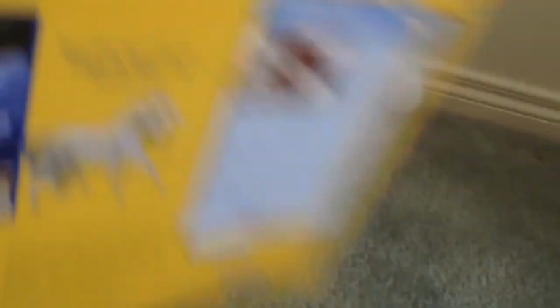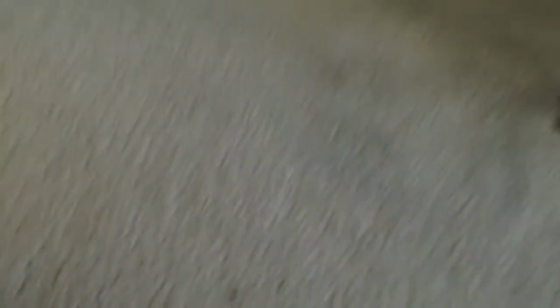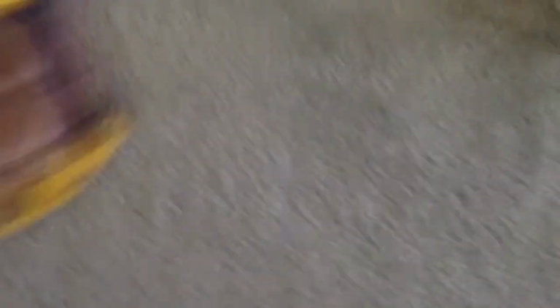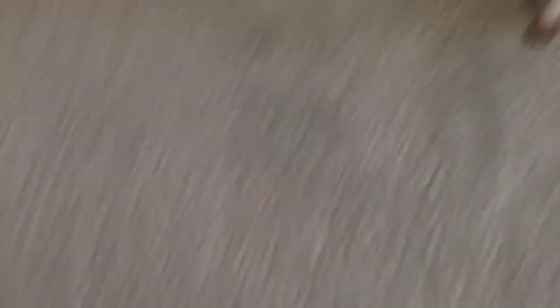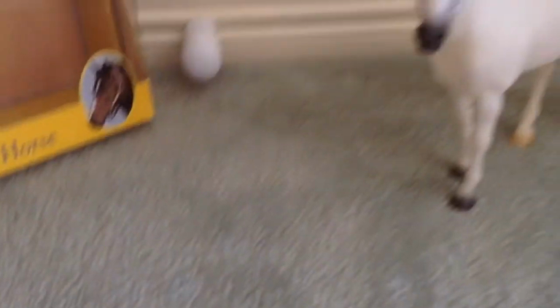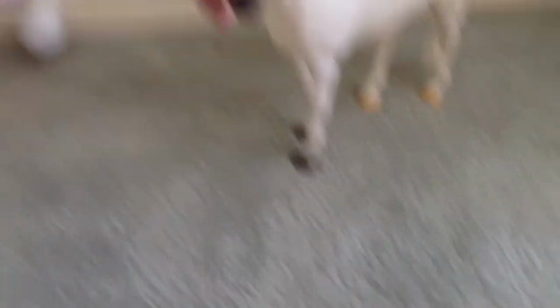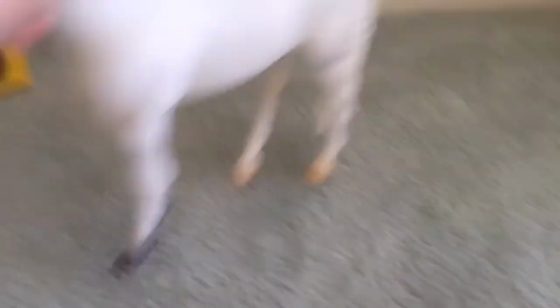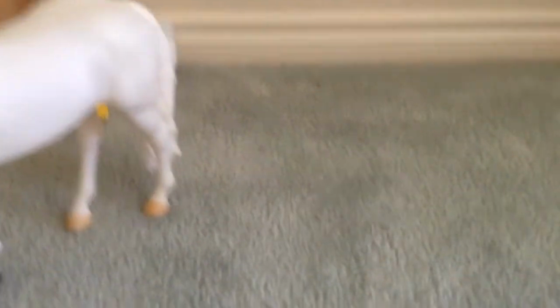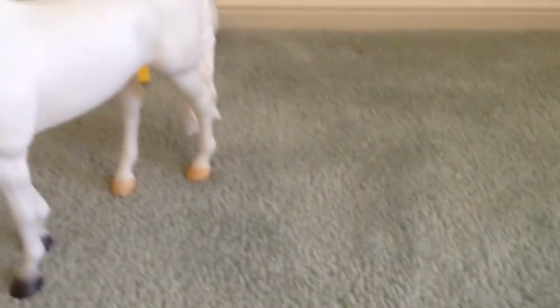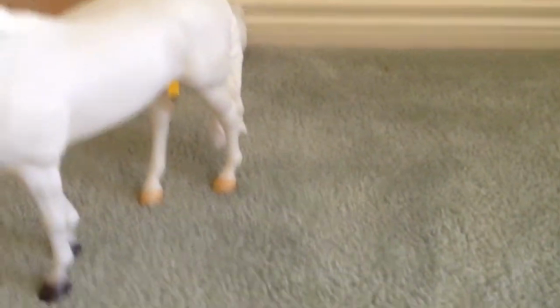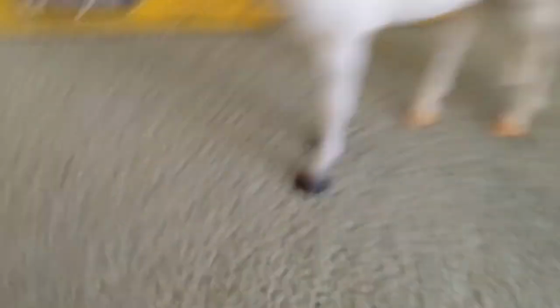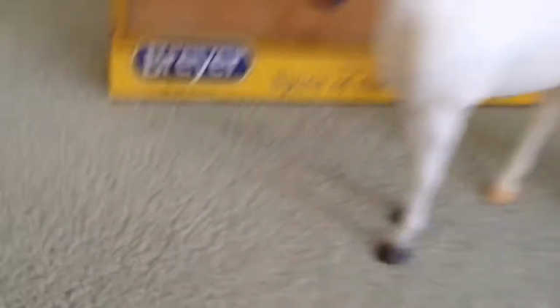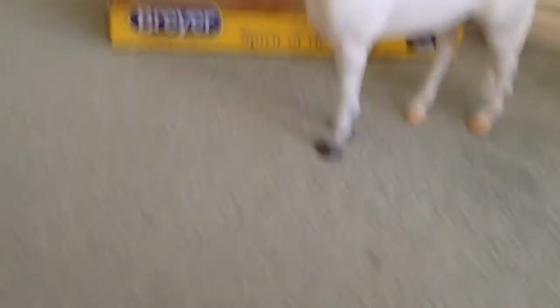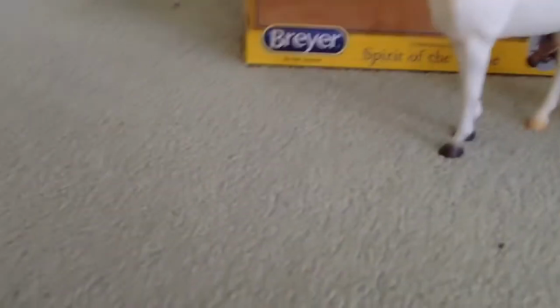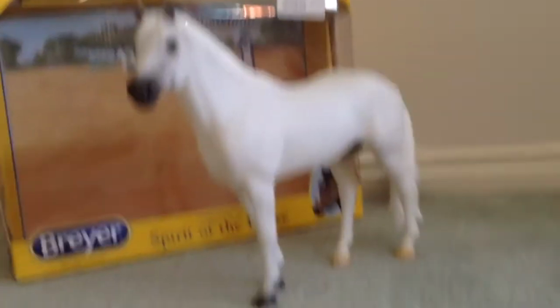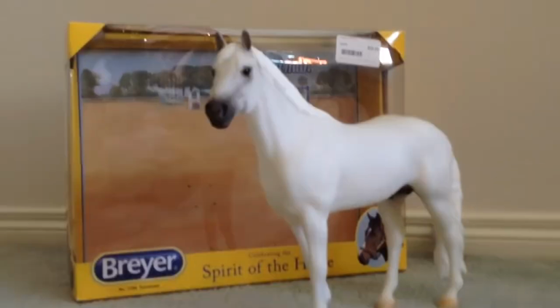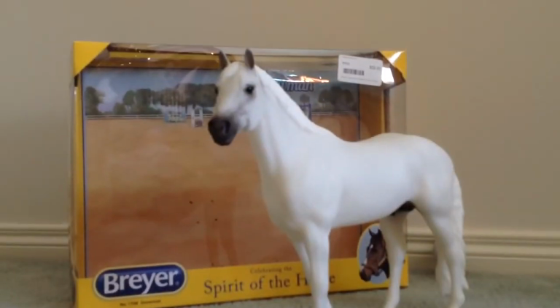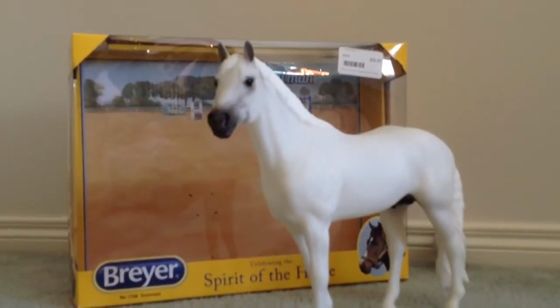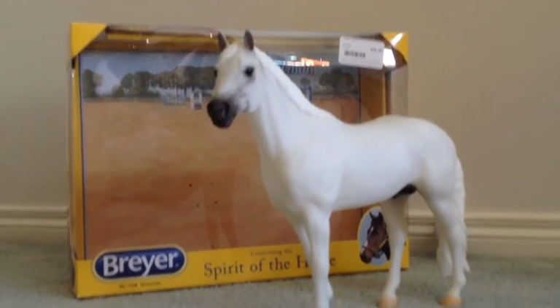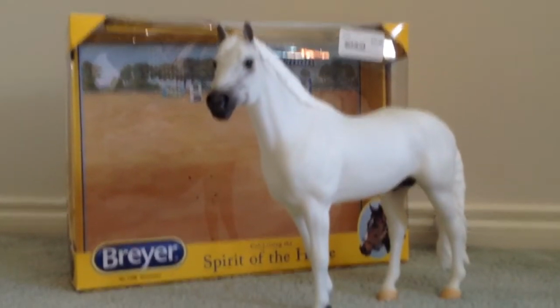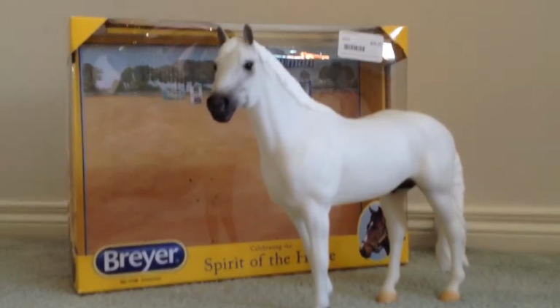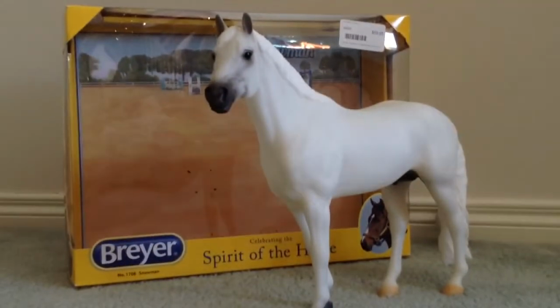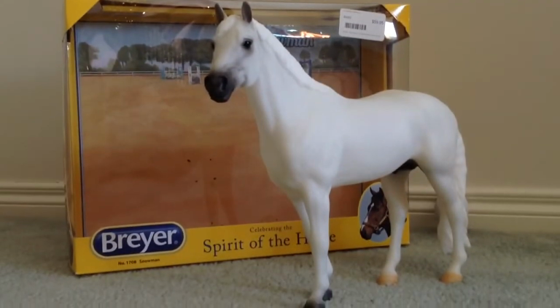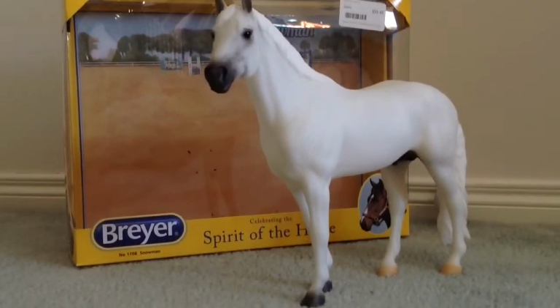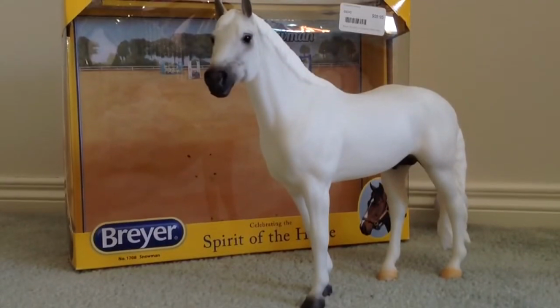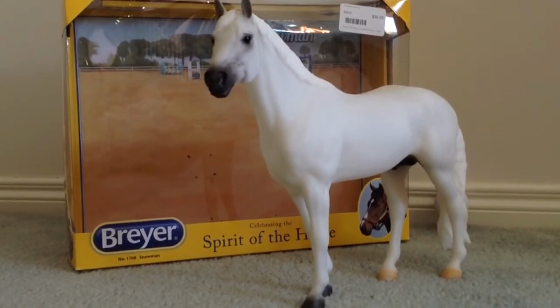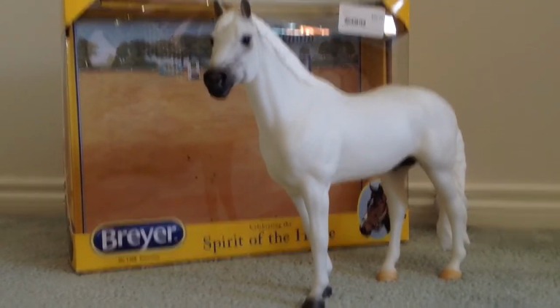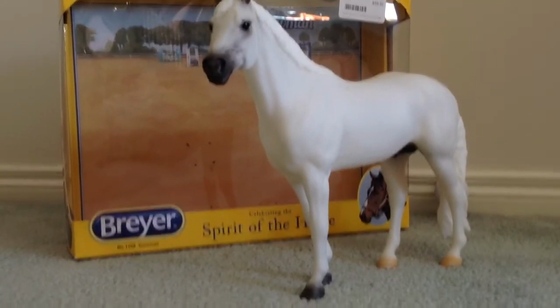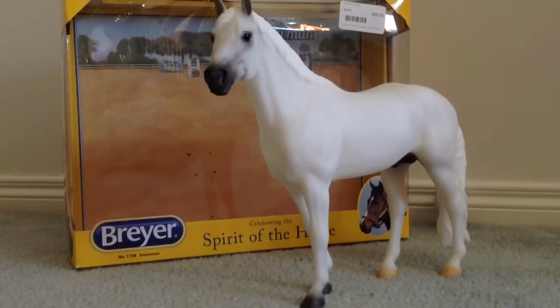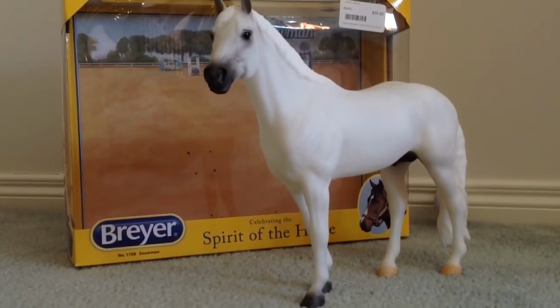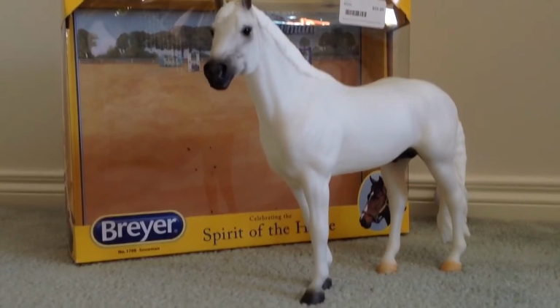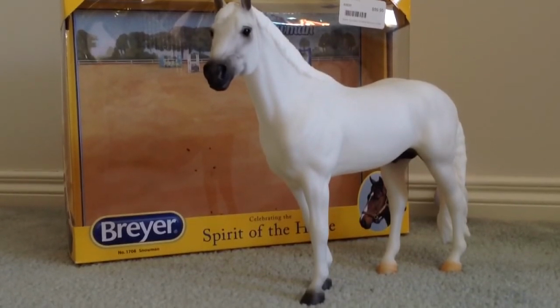I hope you all enjoyed this video of Snowman. If you do find him, get him, because he's absolutely gorgeous. Bye guys, thanks for watching. Hope you enjoyed this video, and there will be more Breyer reviews. Bye guys.